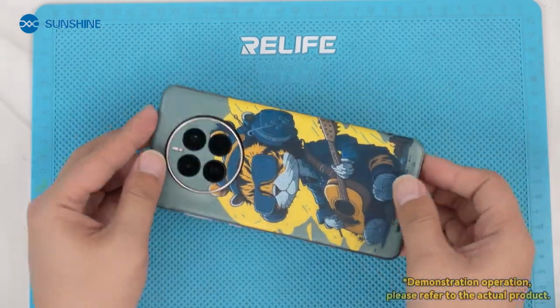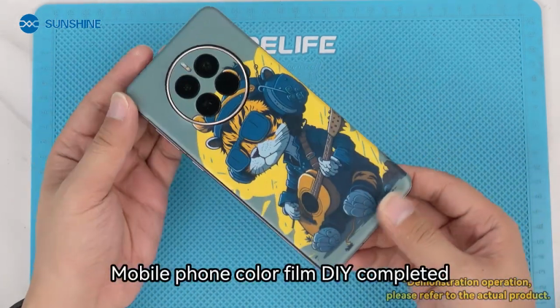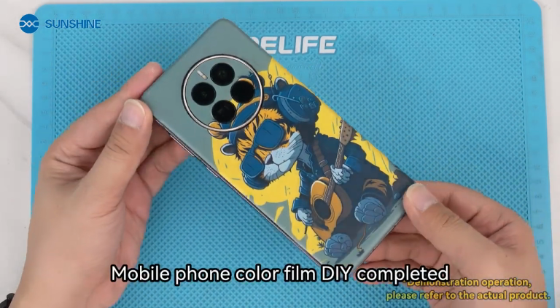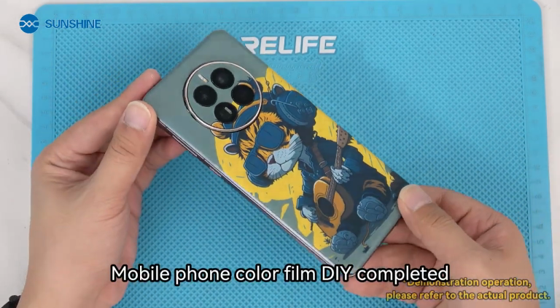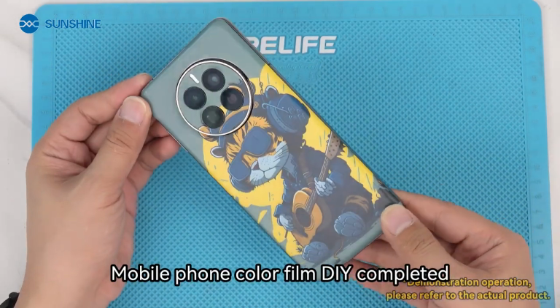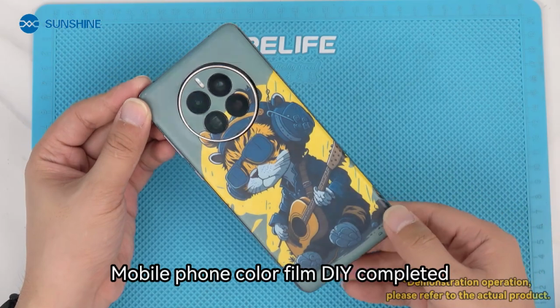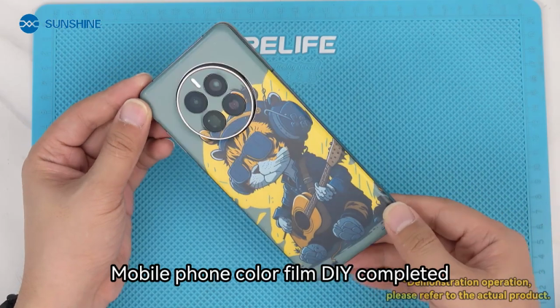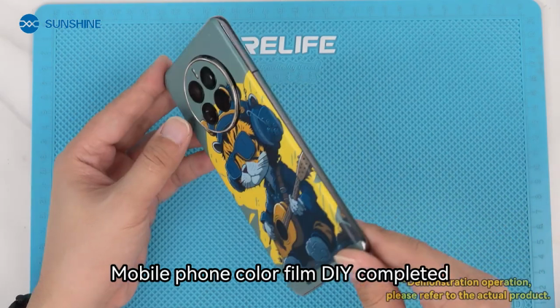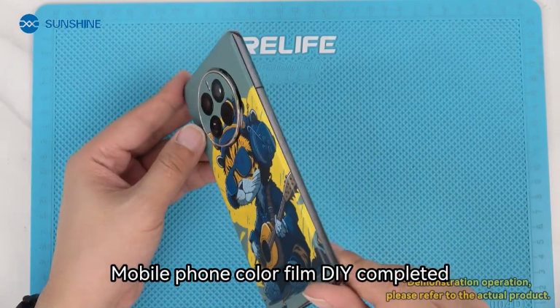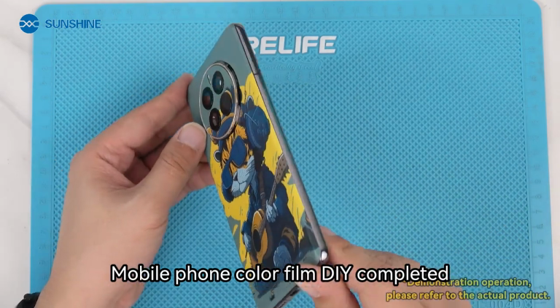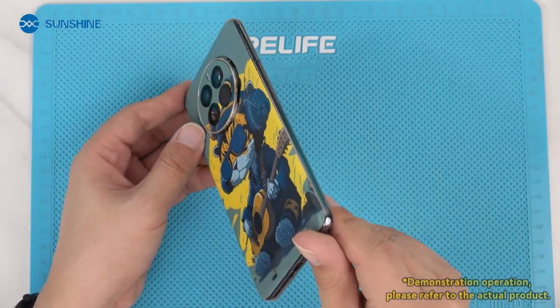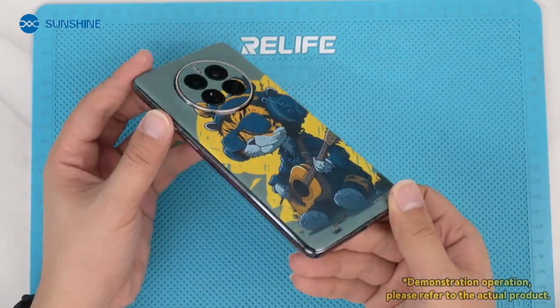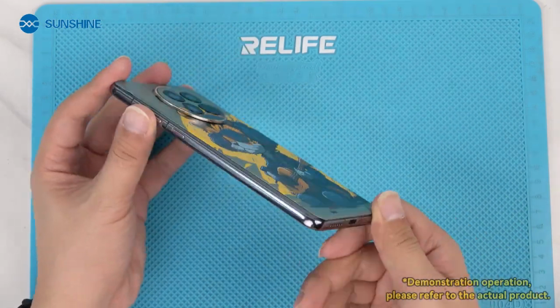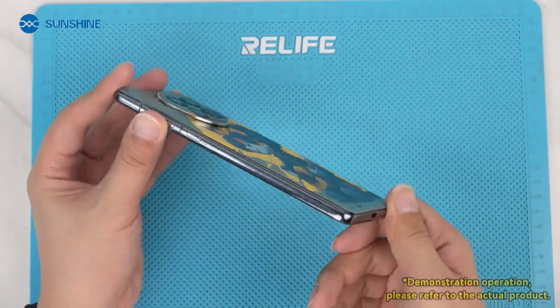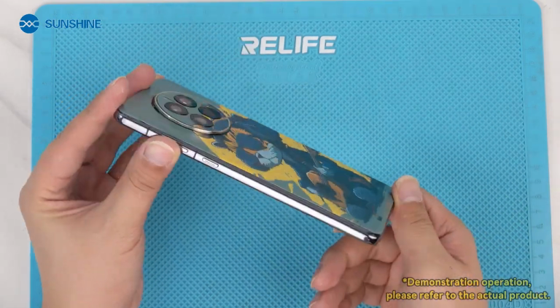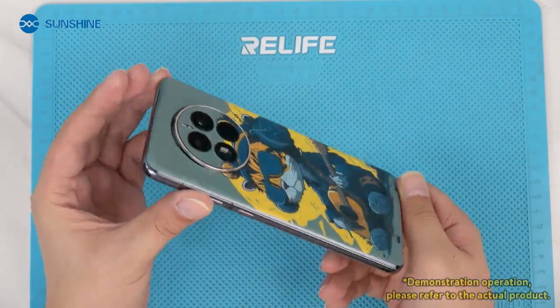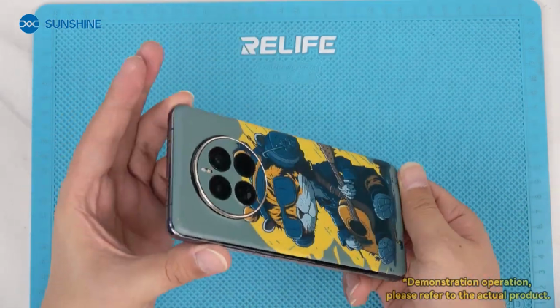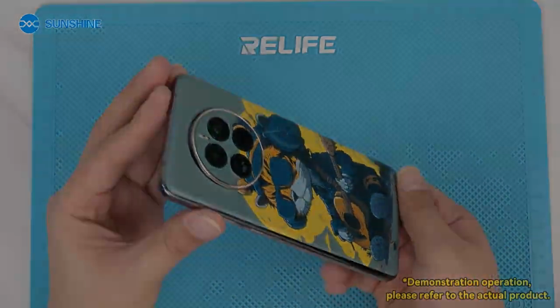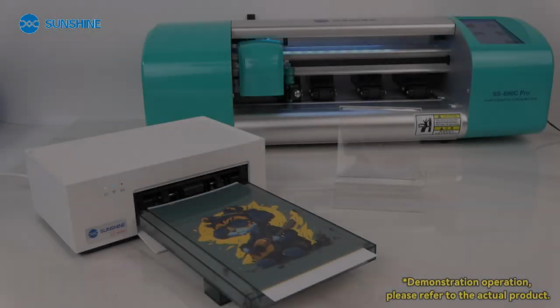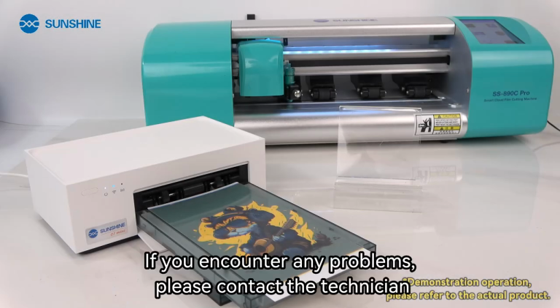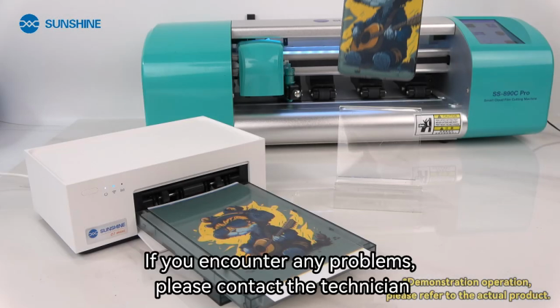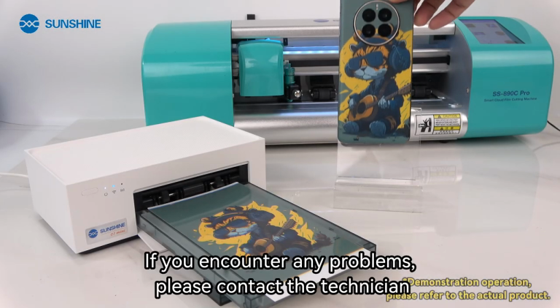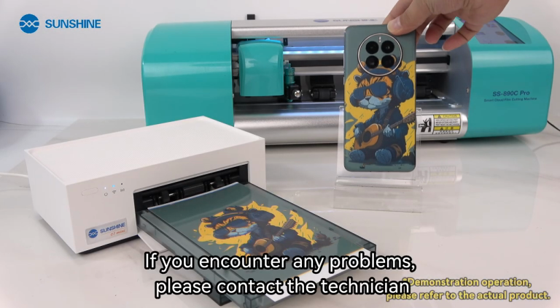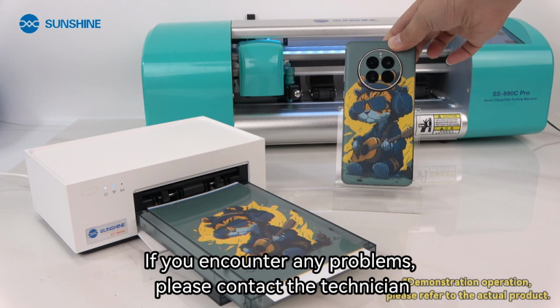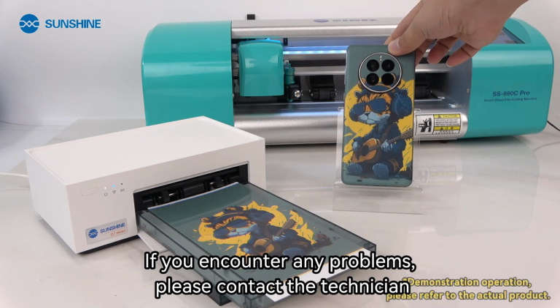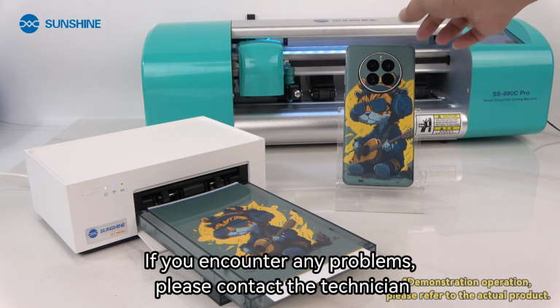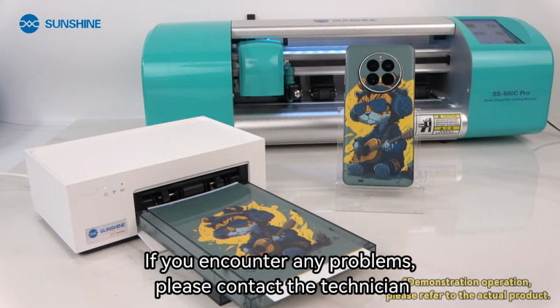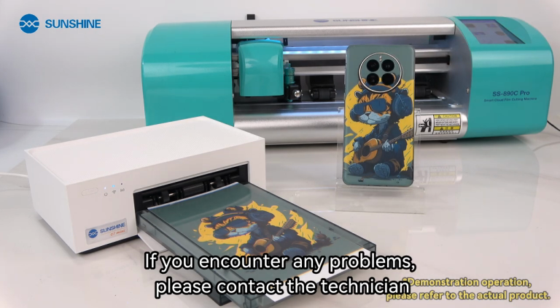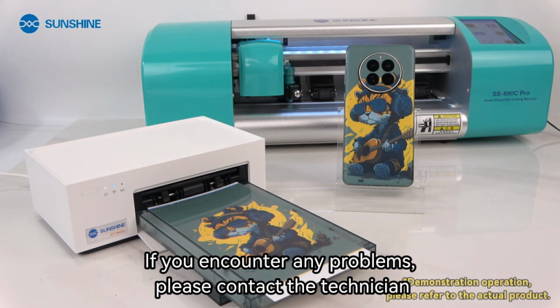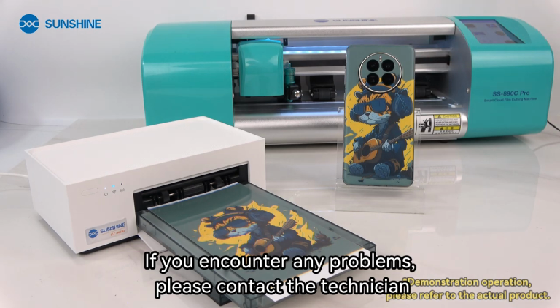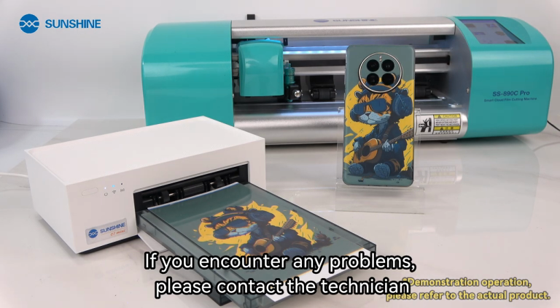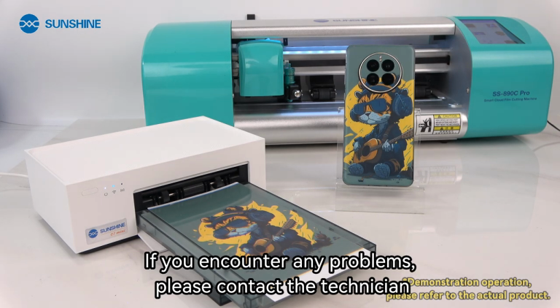Mobile phone color film DIY completed. If you encounter any problems, please contact the technician.